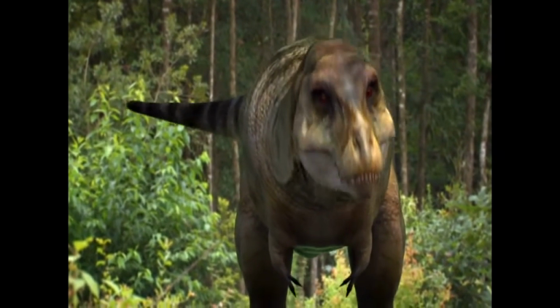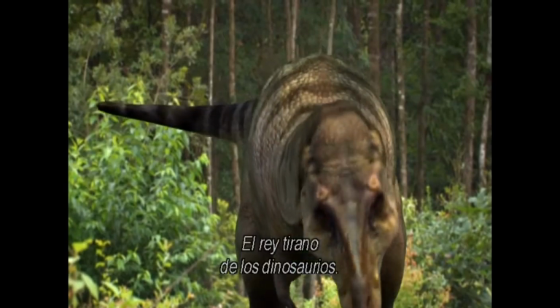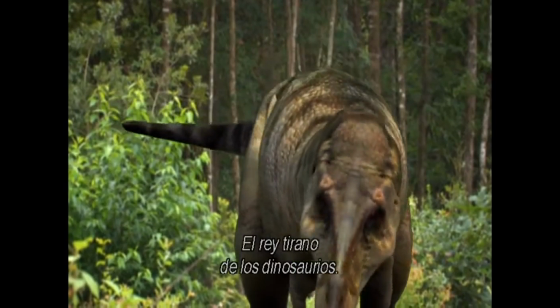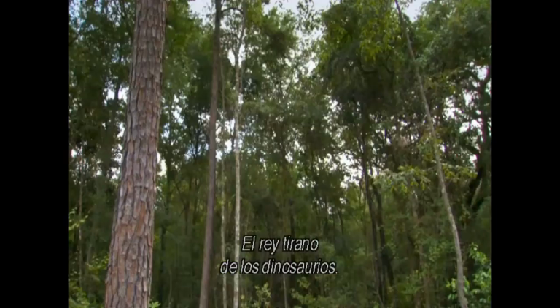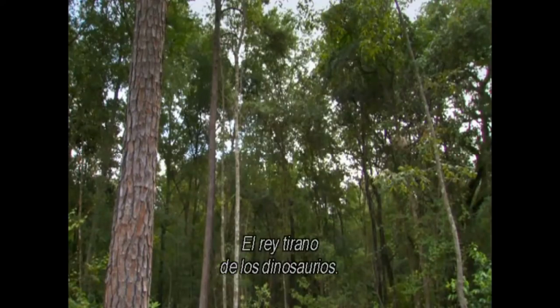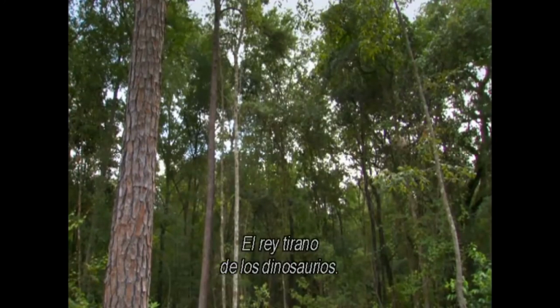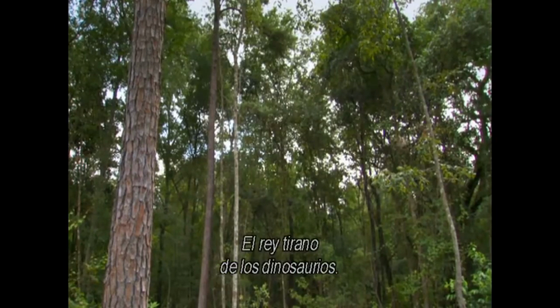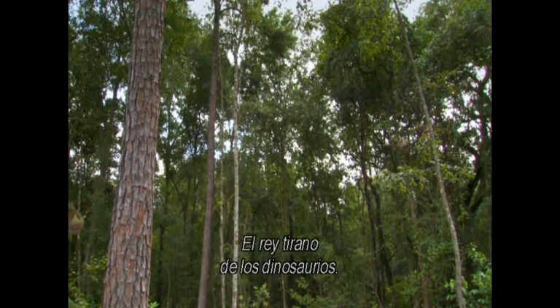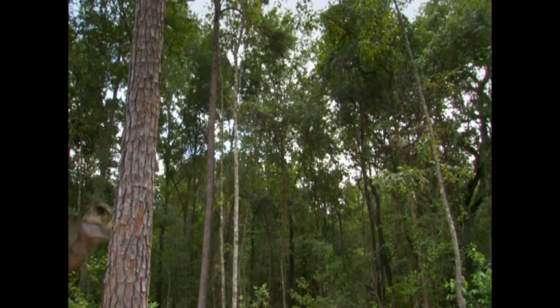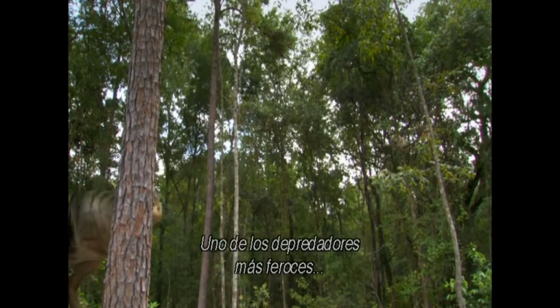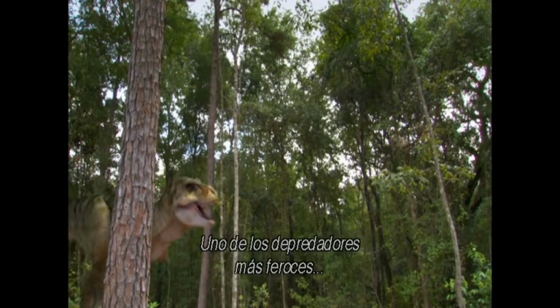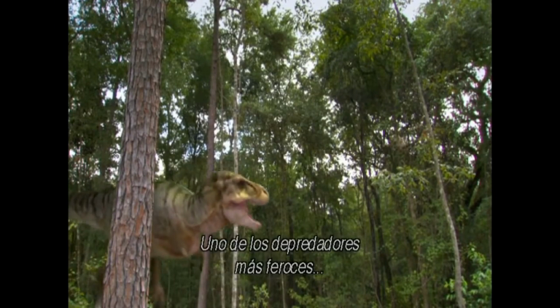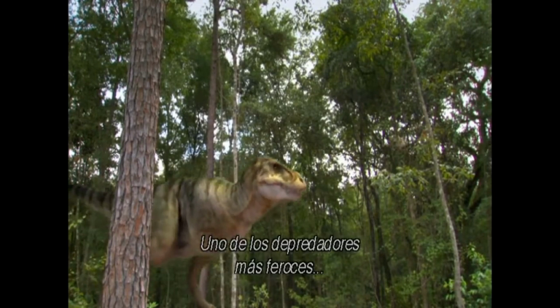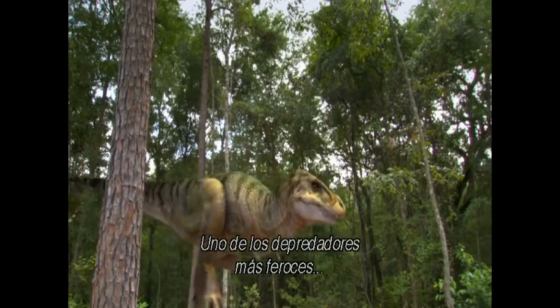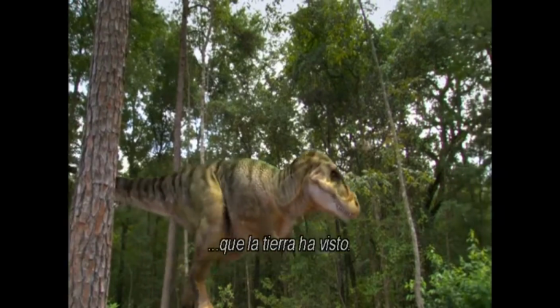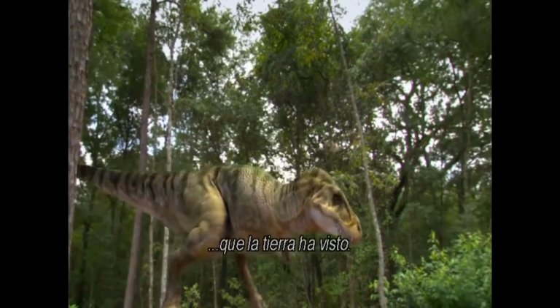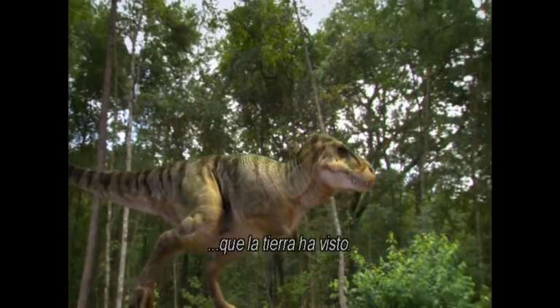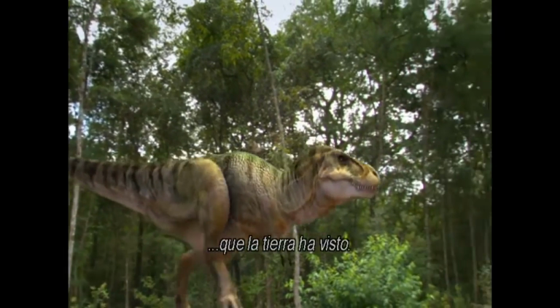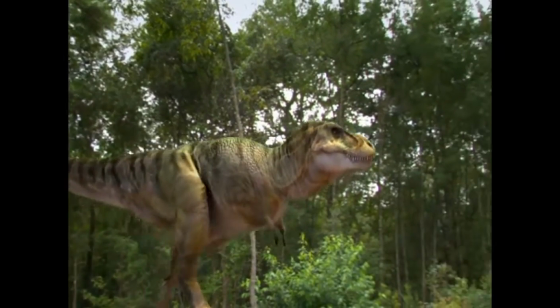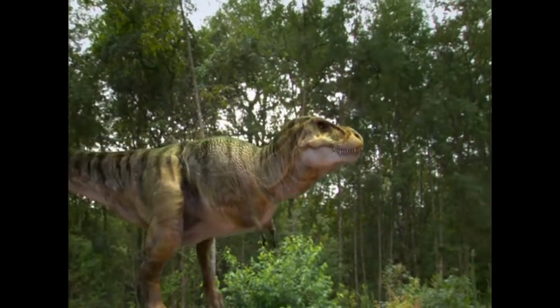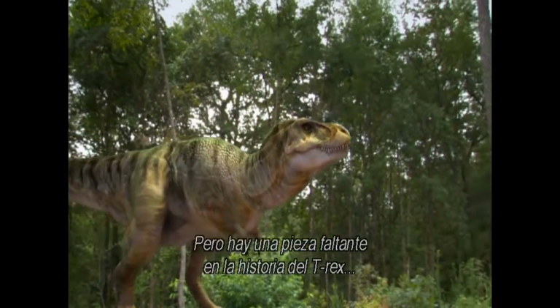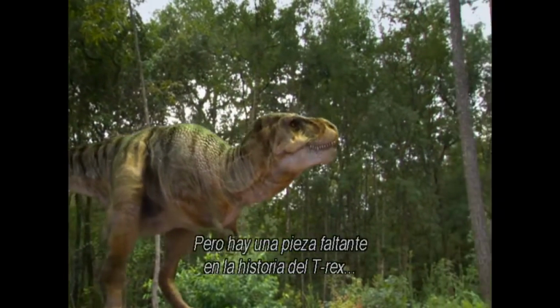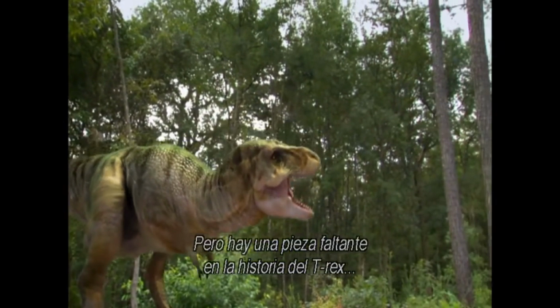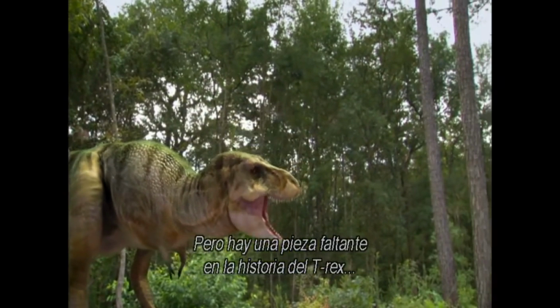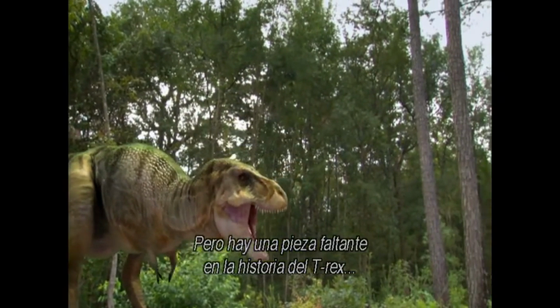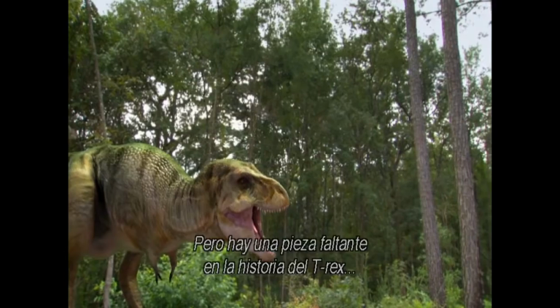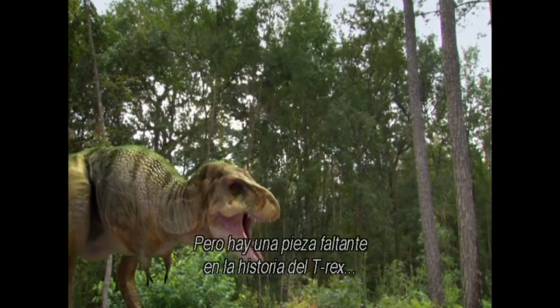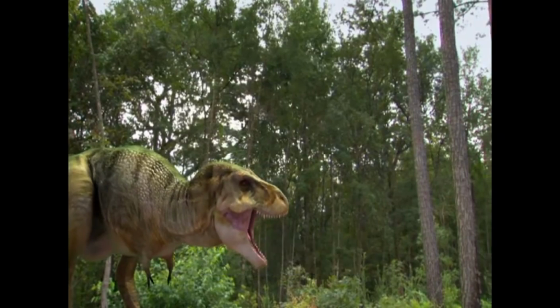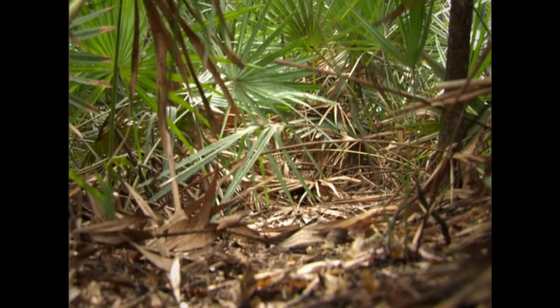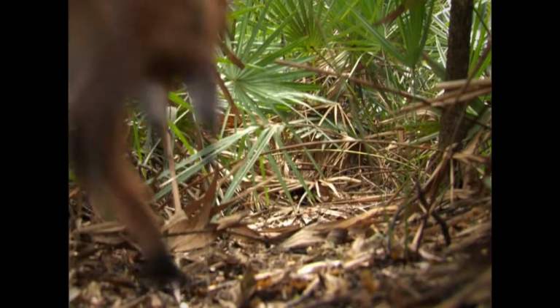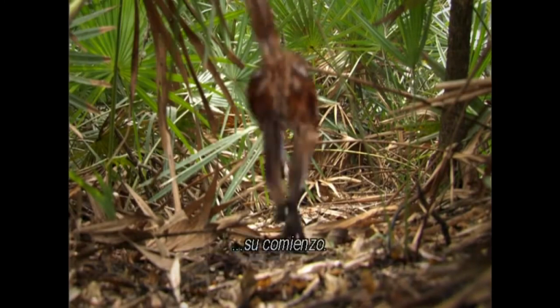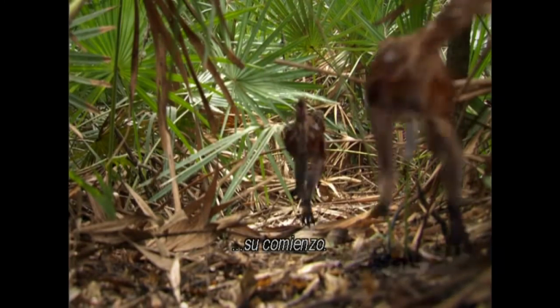The Tyrant King of the Dinosaurs — one of the most ferocious predators ever to walk the Earth. But there's a missing piece to the tale of T-Rex: its beginning.